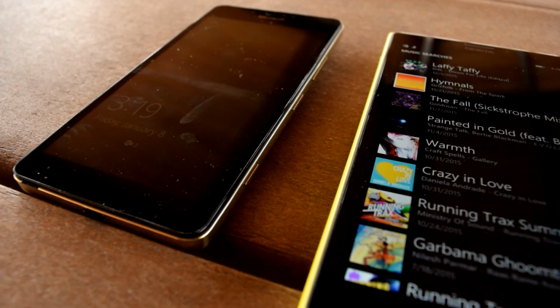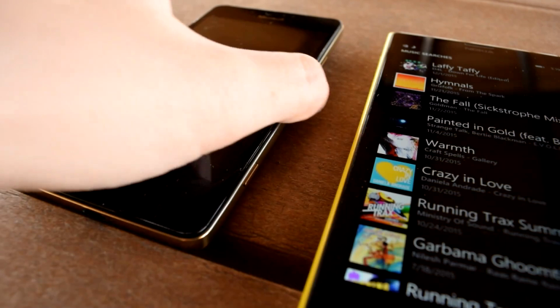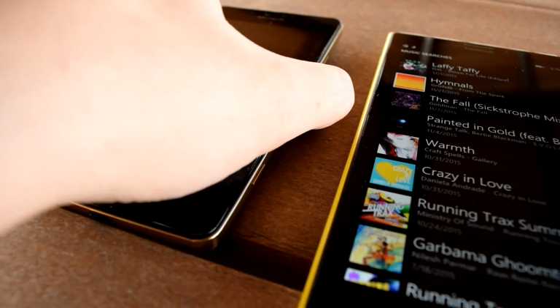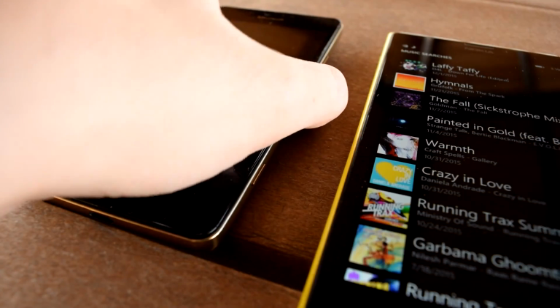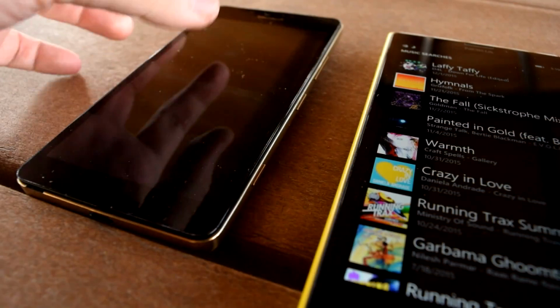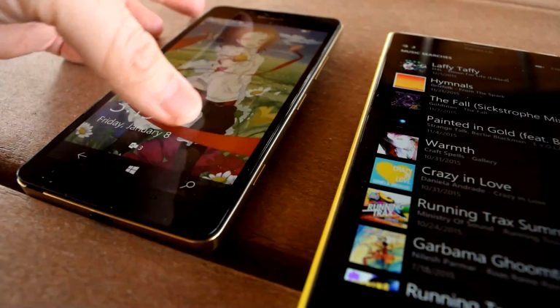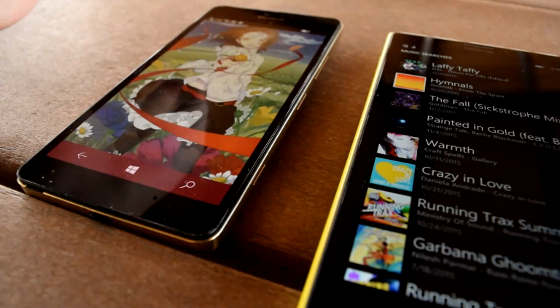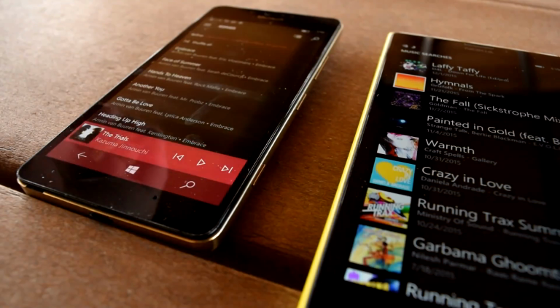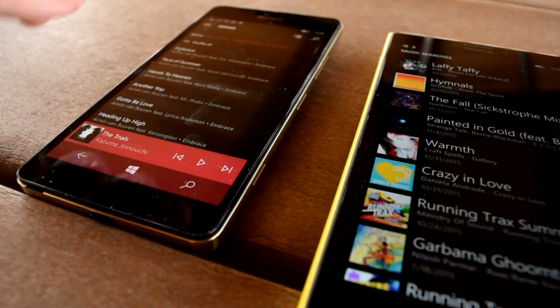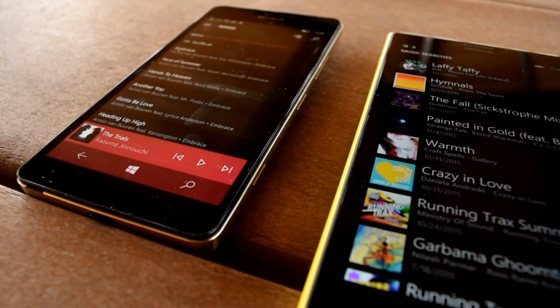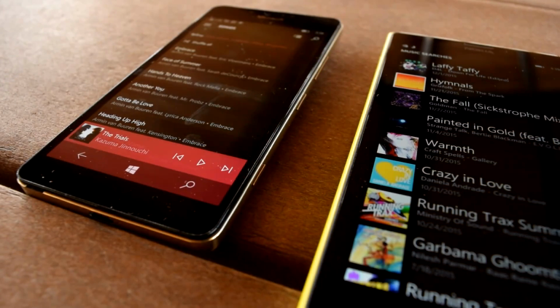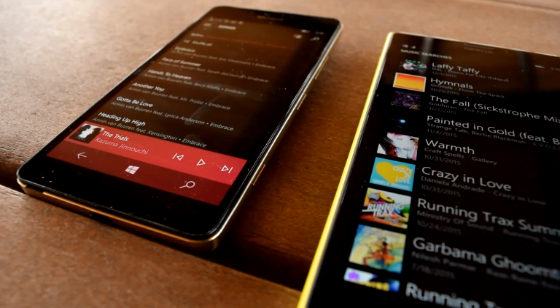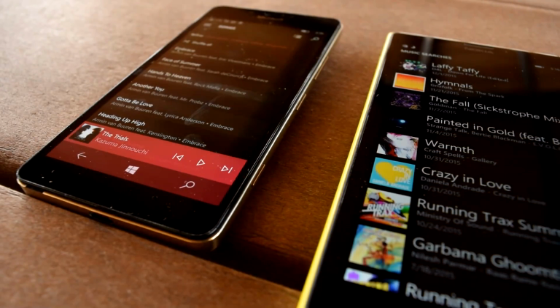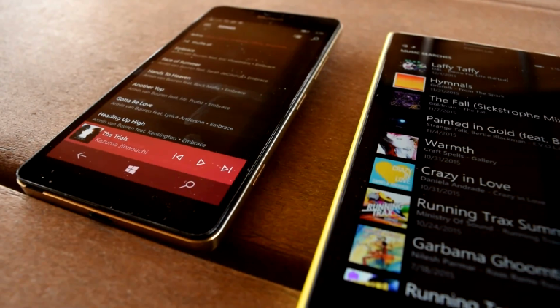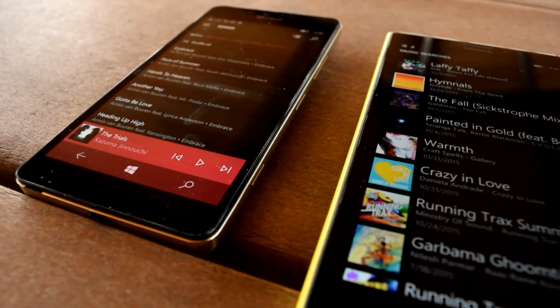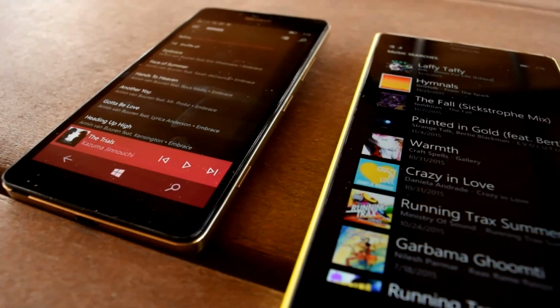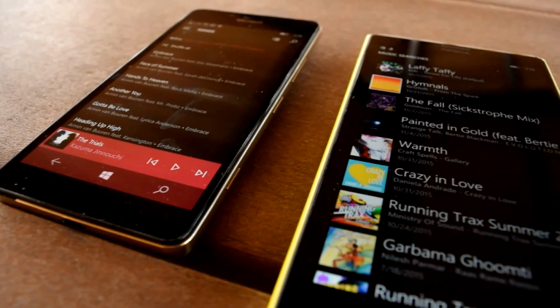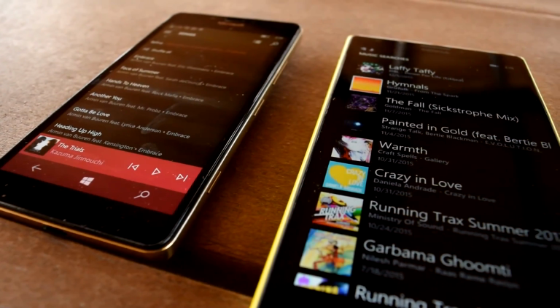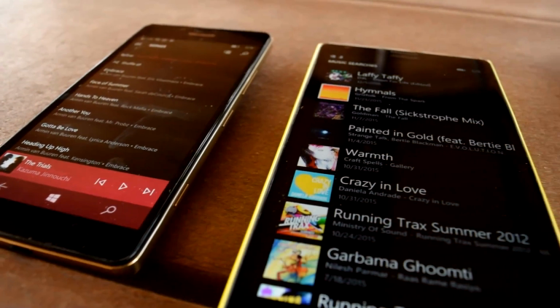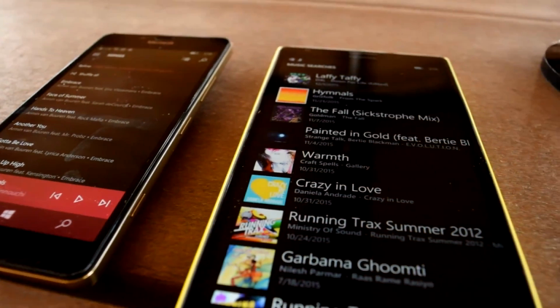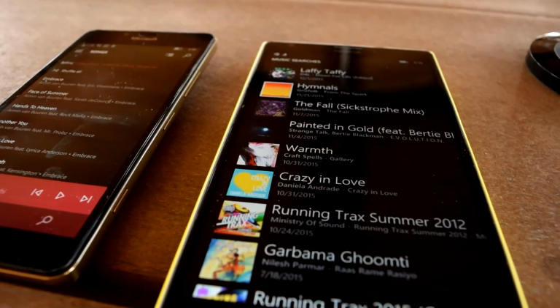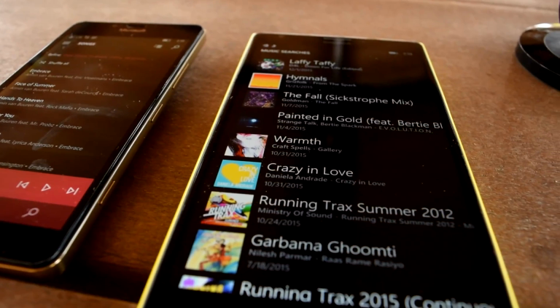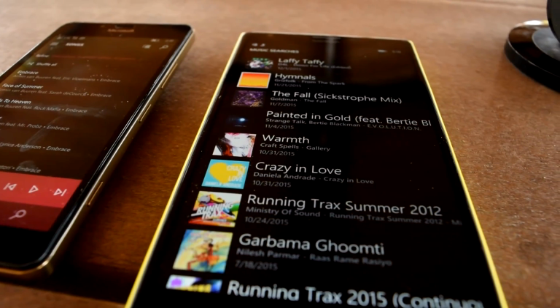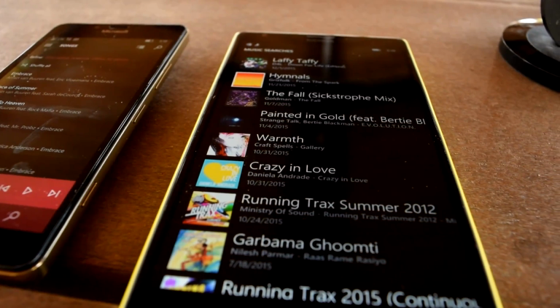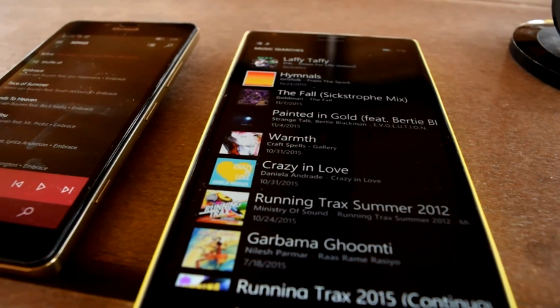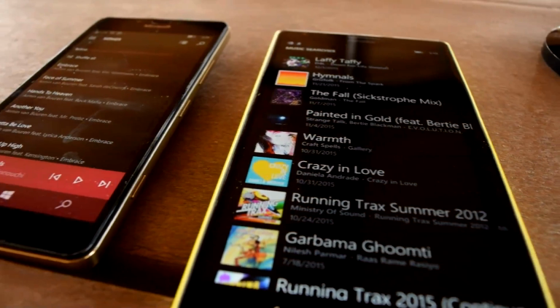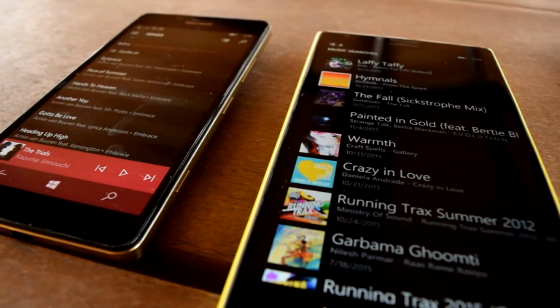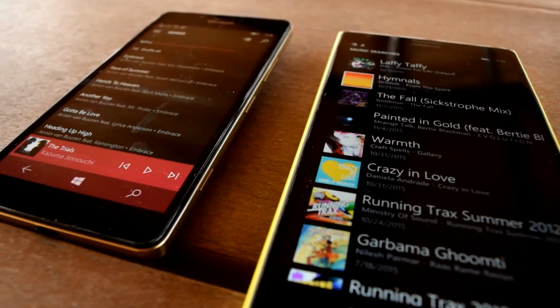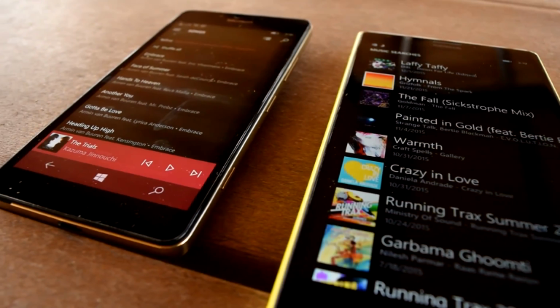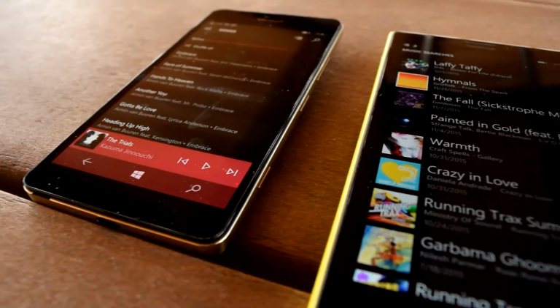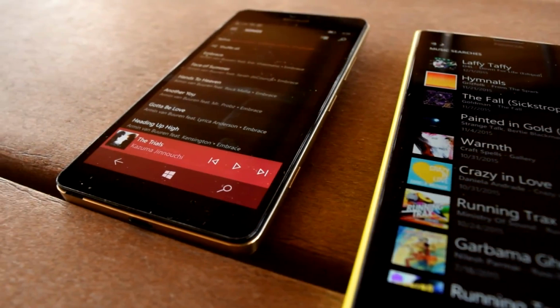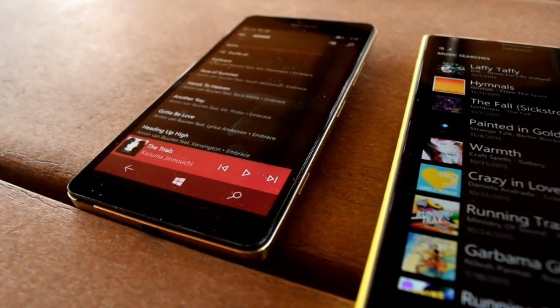How's it going guys, Oliver here from WinBeta, and in this video I'm going to illustrate a rather alarming oddity that can happen during daily use of Windows 10 mobile devices such as the Lumia 950.